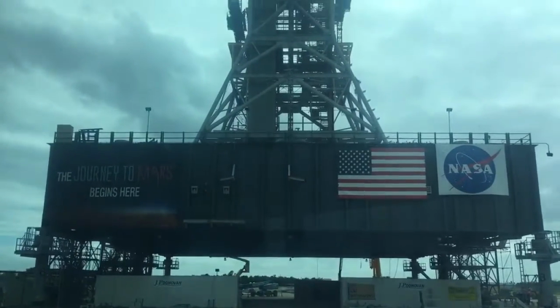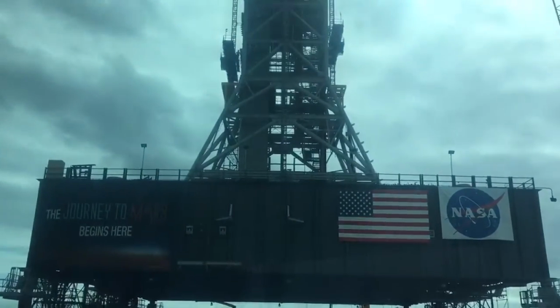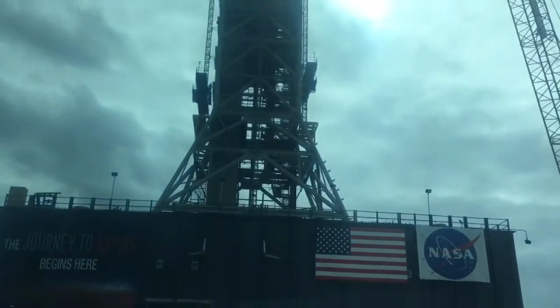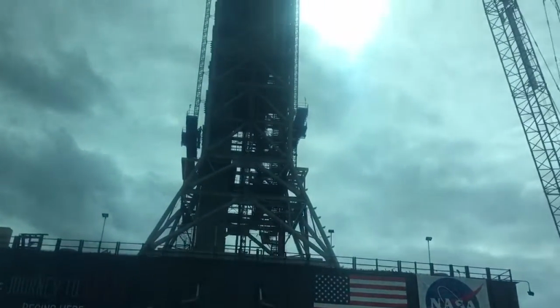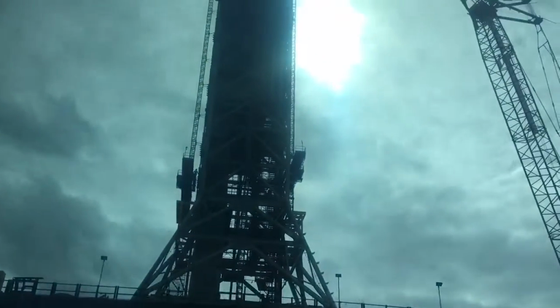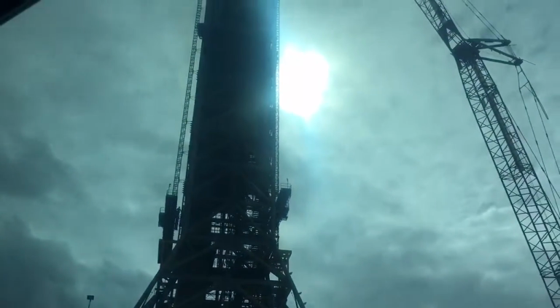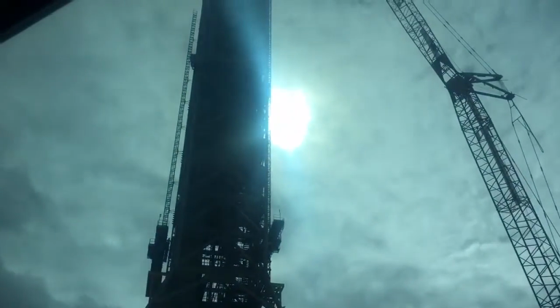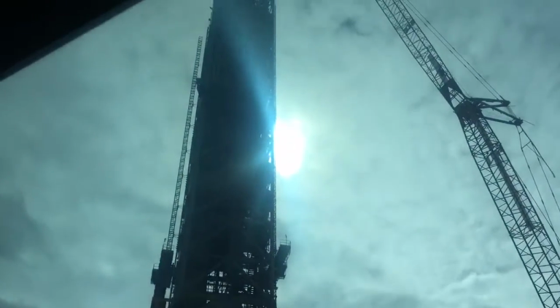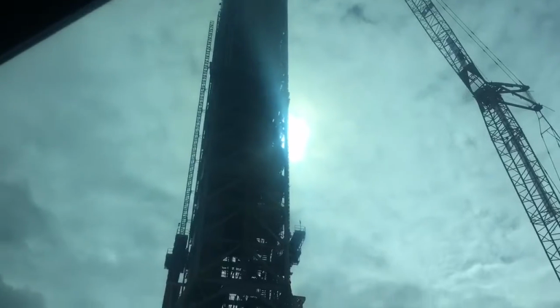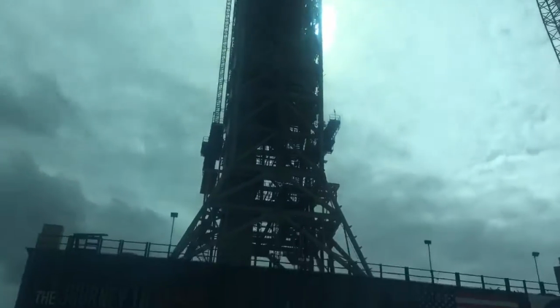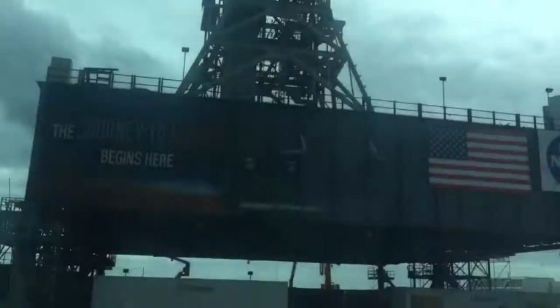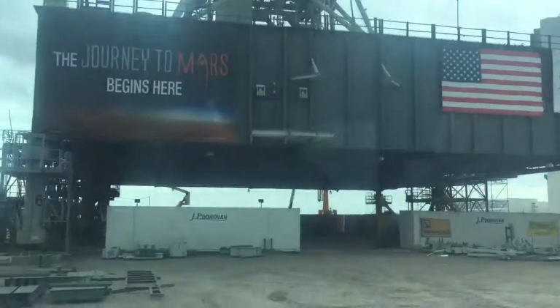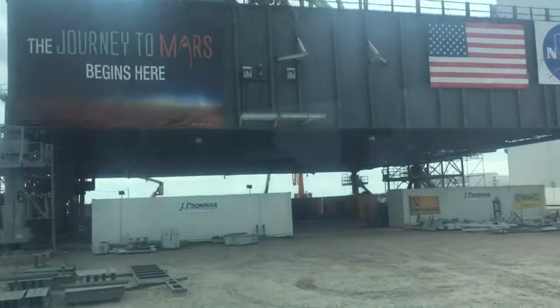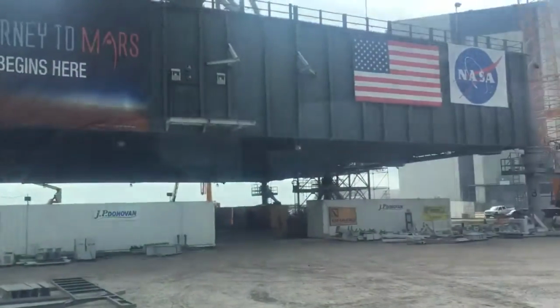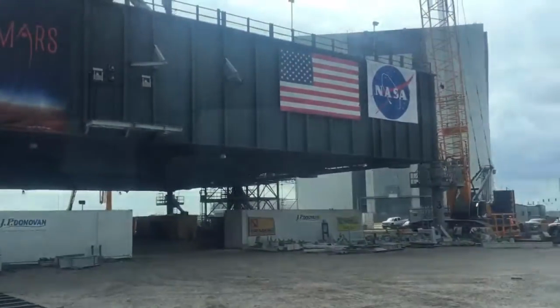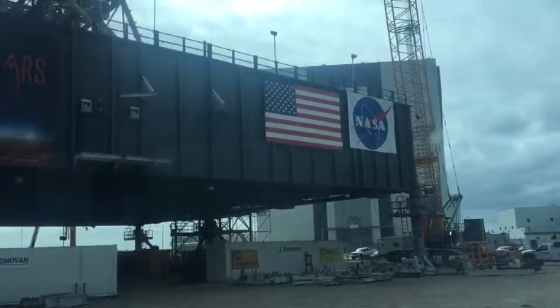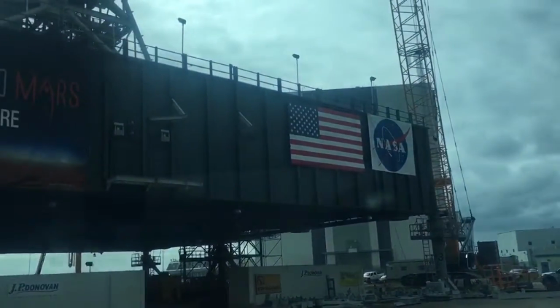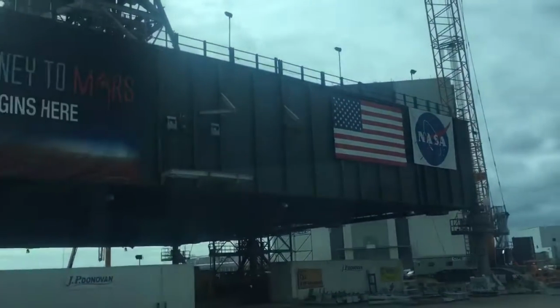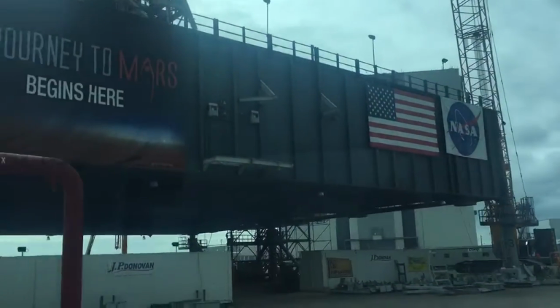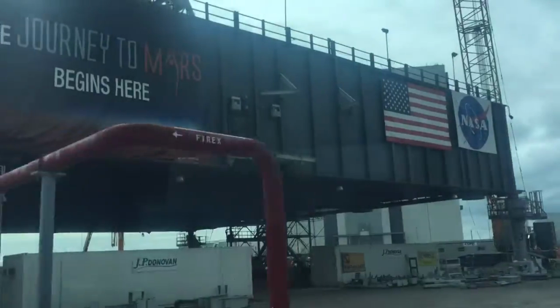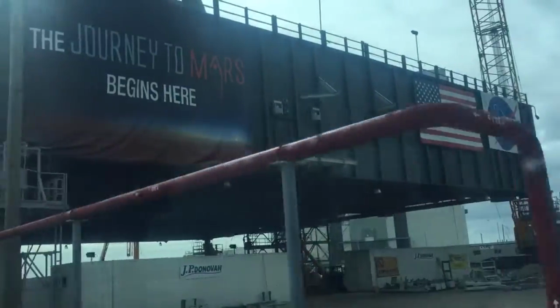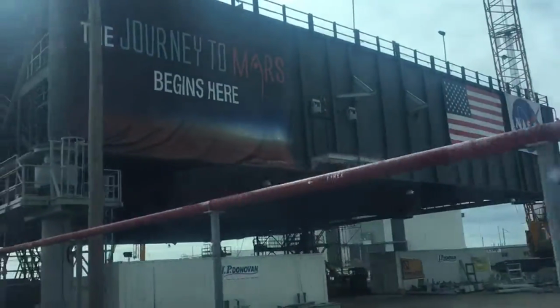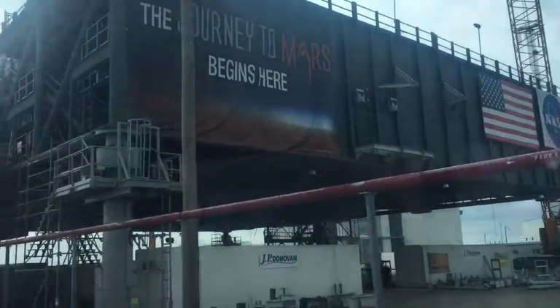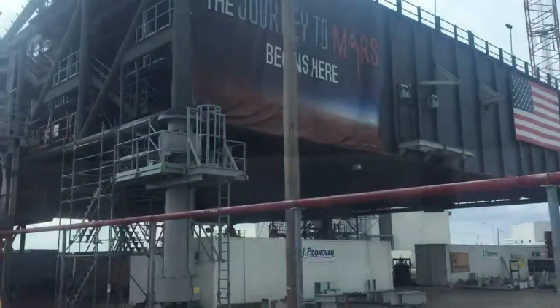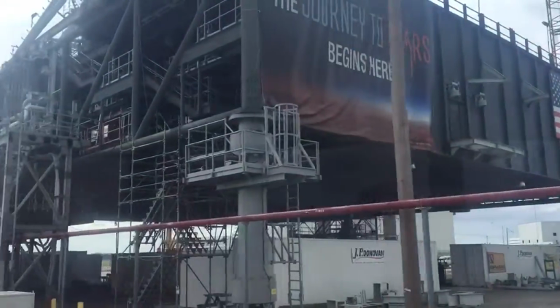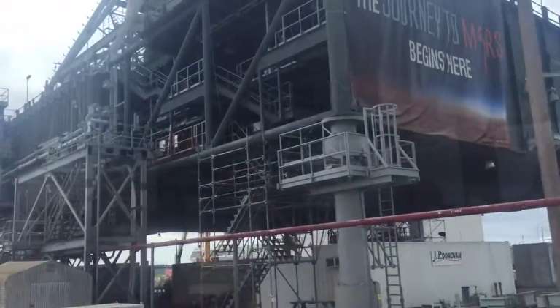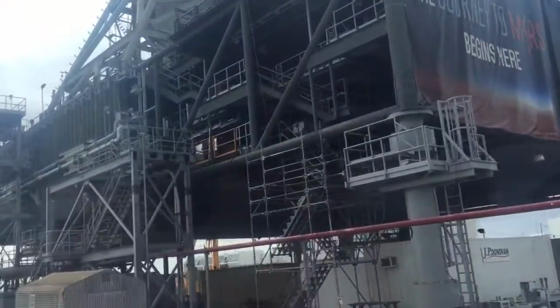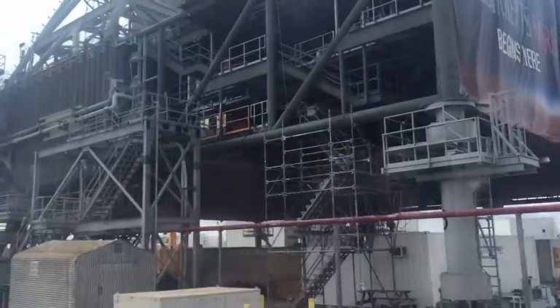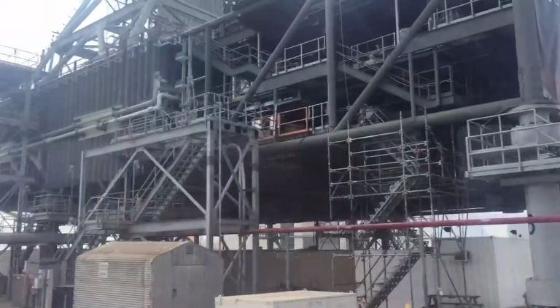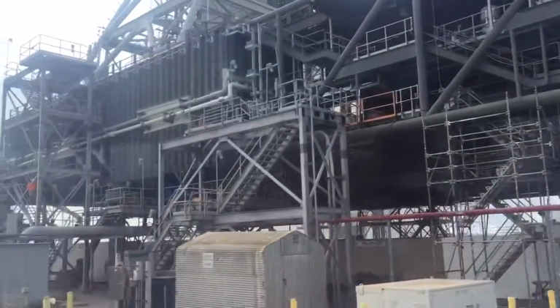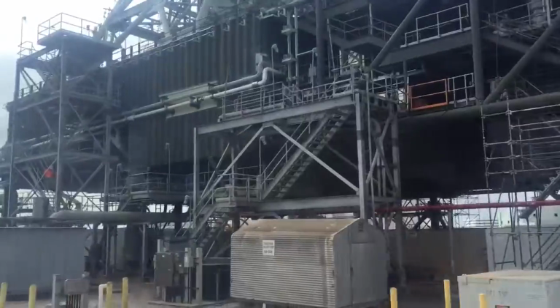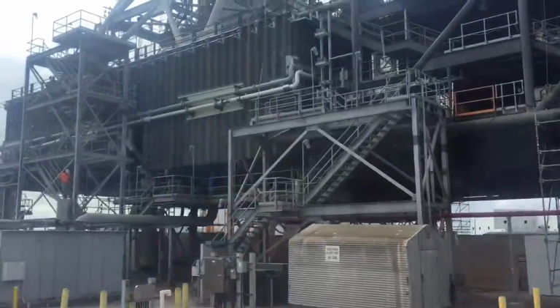This weighs 10 million pounds. Once everything is ready, all that equipment that I need will come out of there, the machine will go underneath, pick this whole thing up, carry it over, and put it inside the Vehicle Assembly Building.